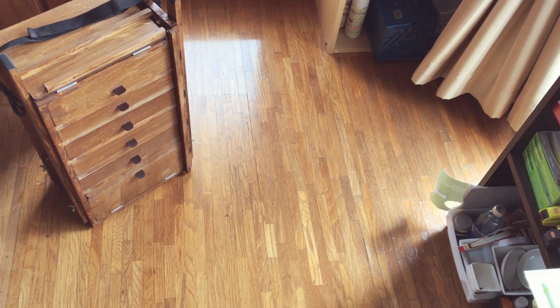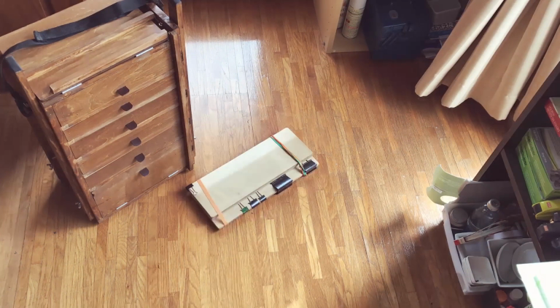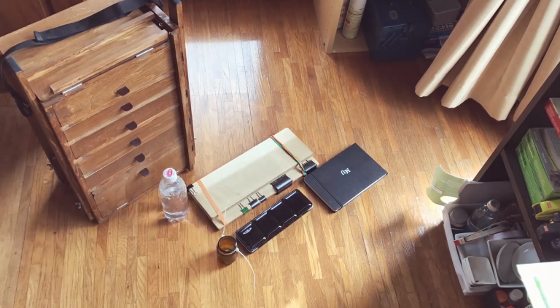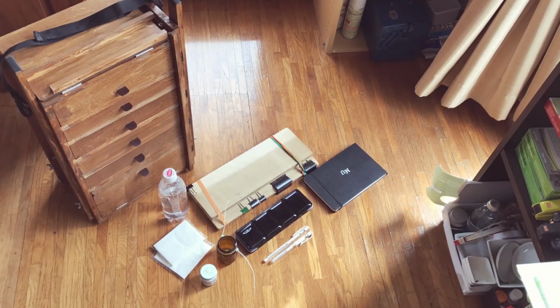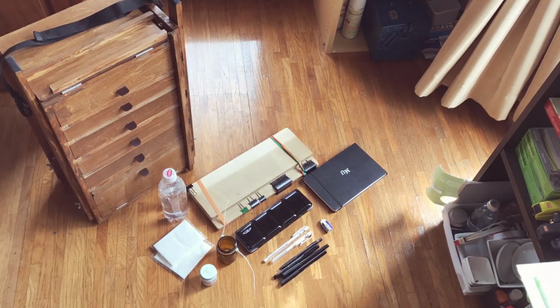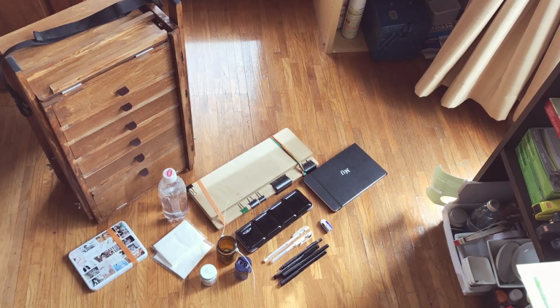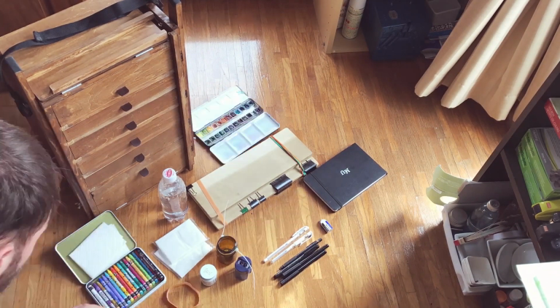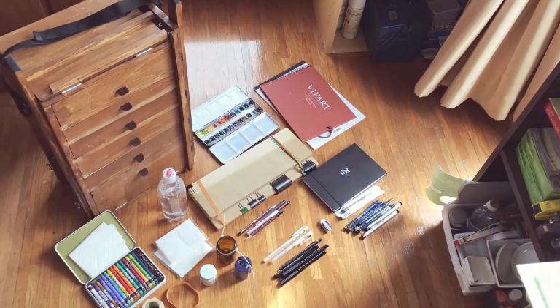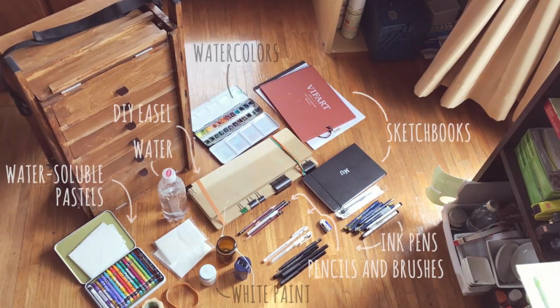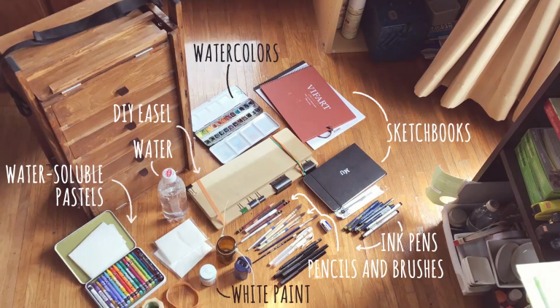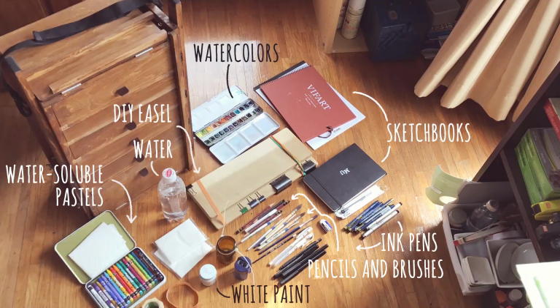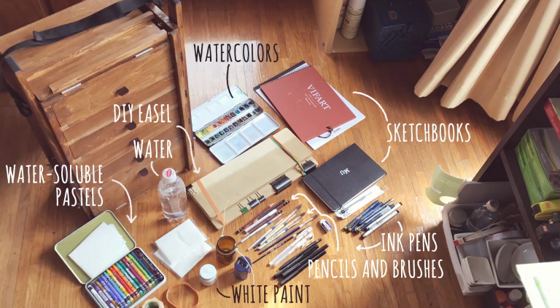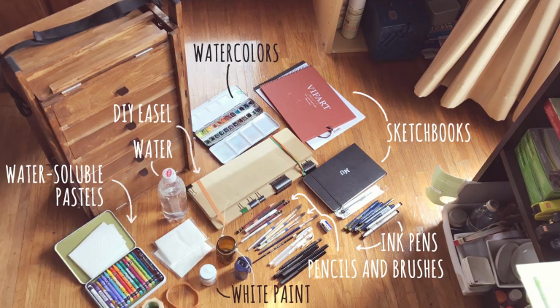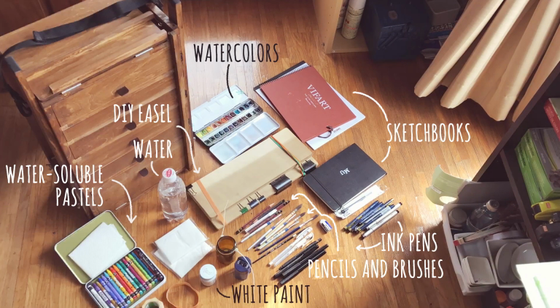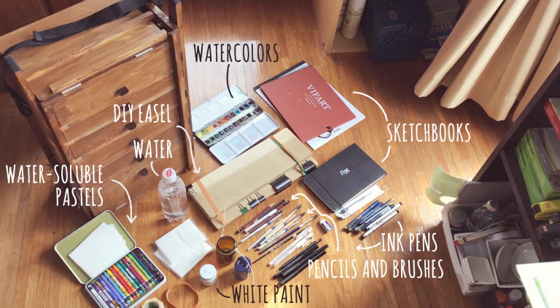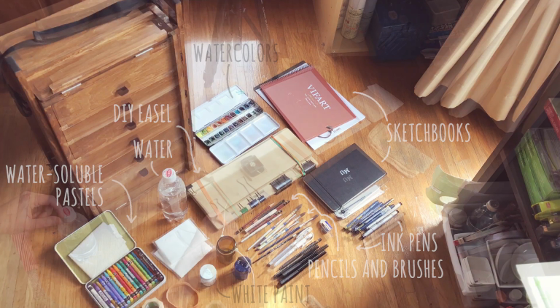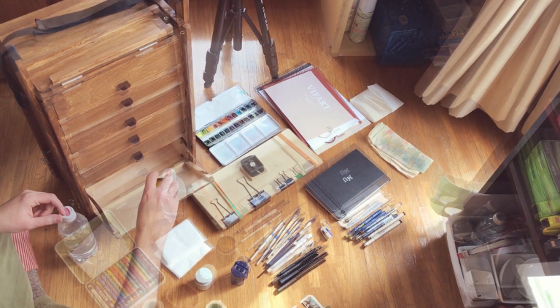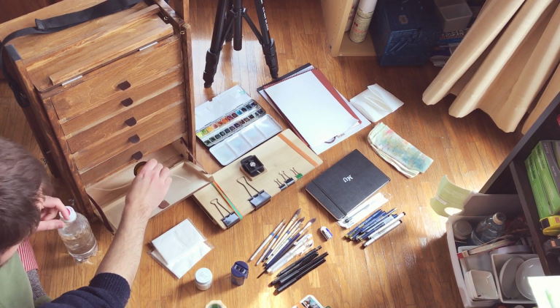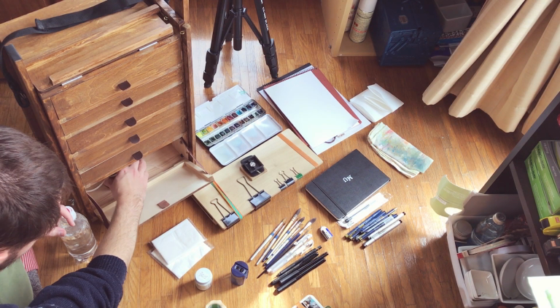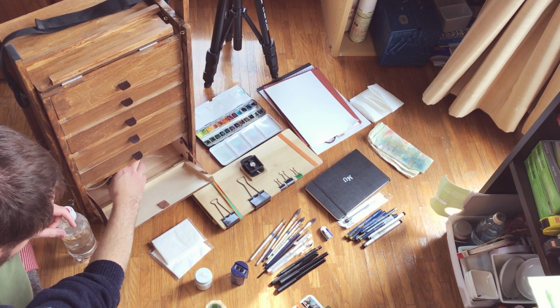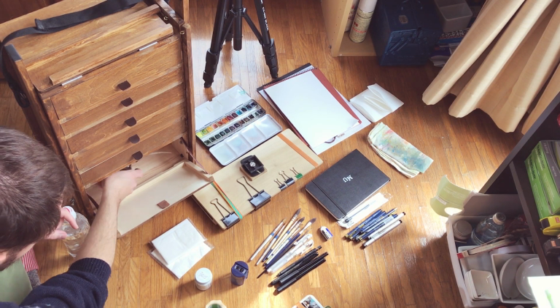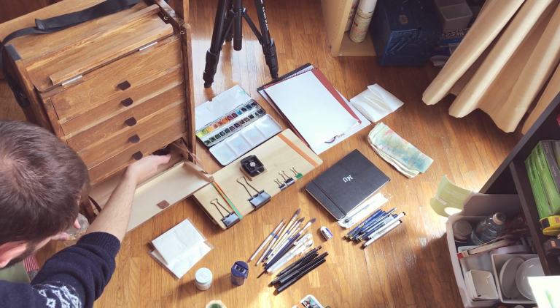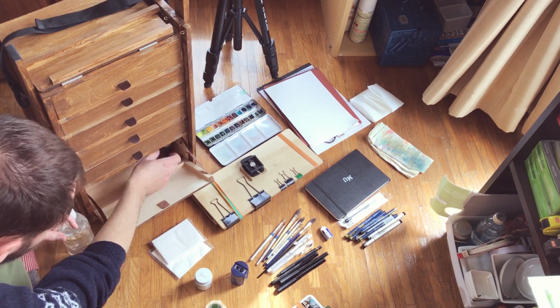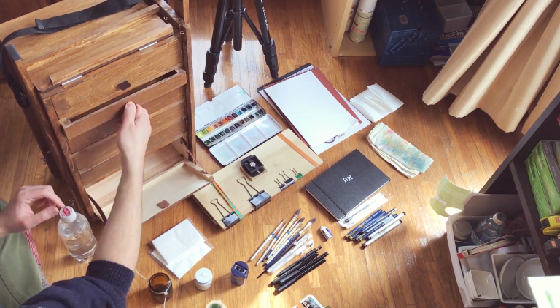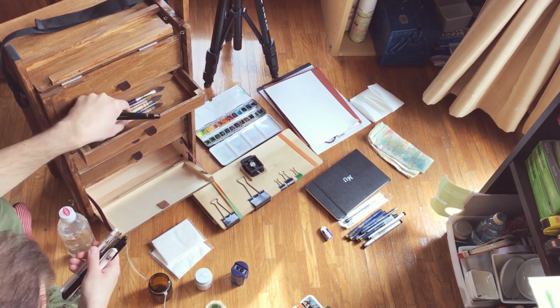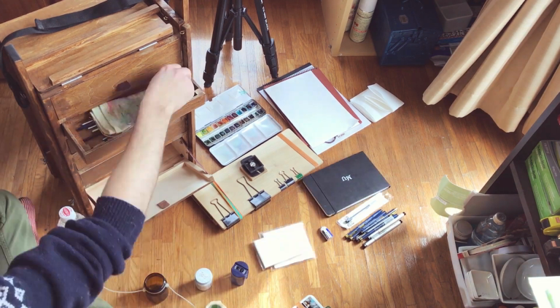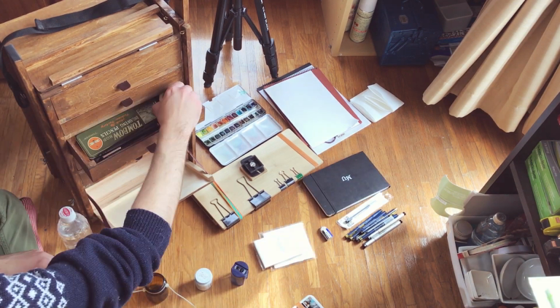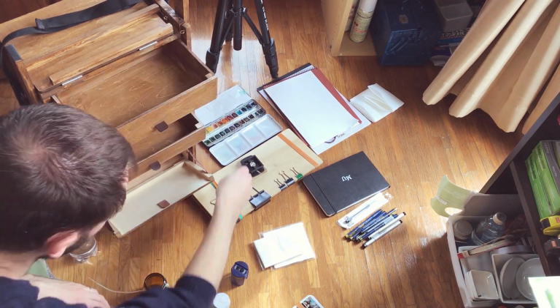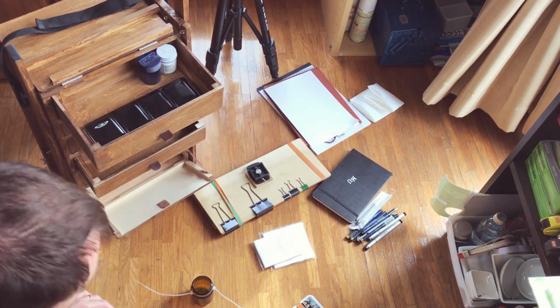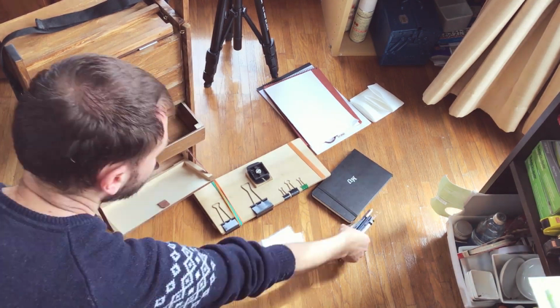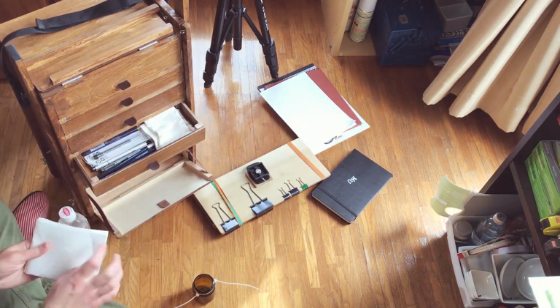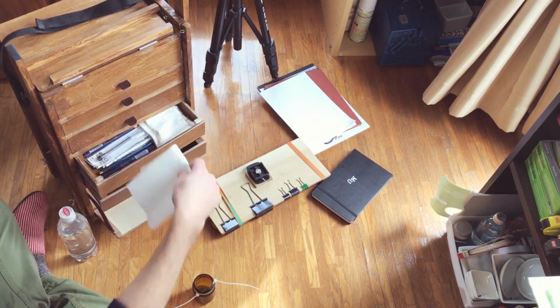Here you can see the box finished and all the things I will take with me to paint outside. I also attached the belt on the top of the box so I will take my tripod and put it on the top of the box.